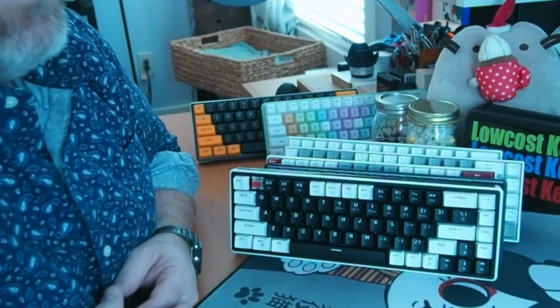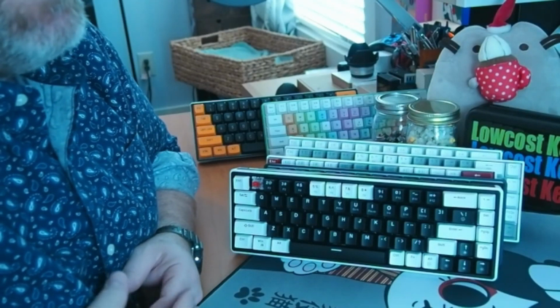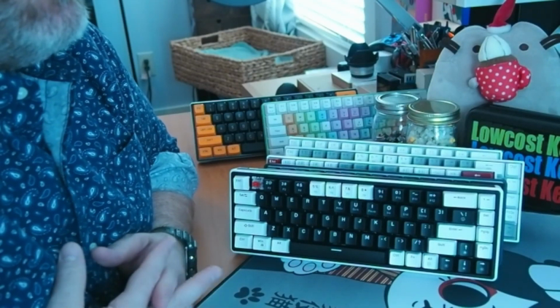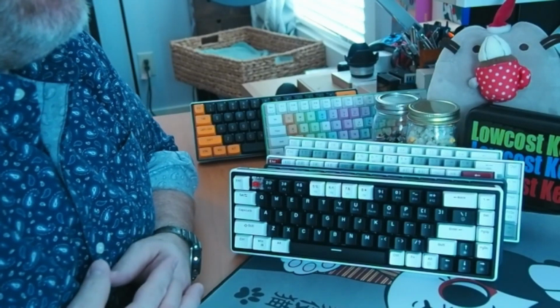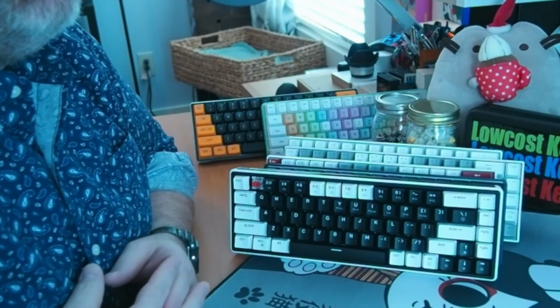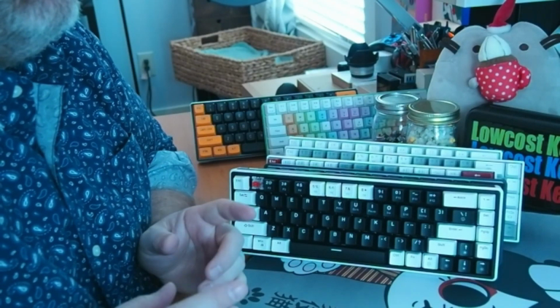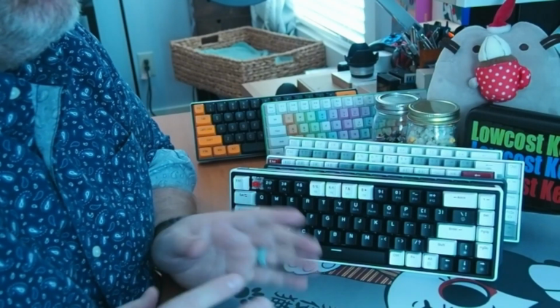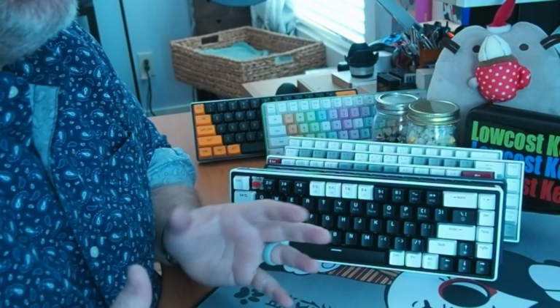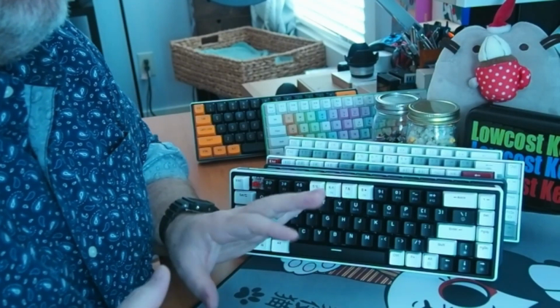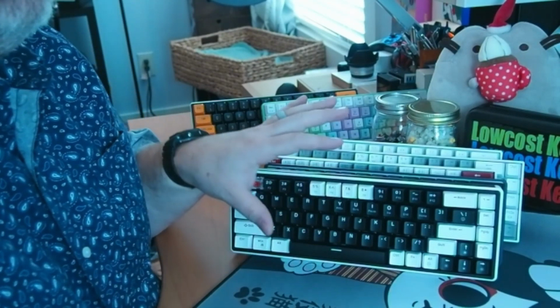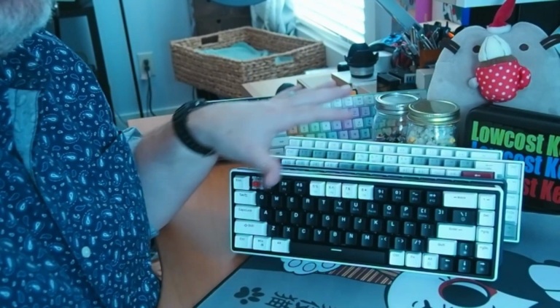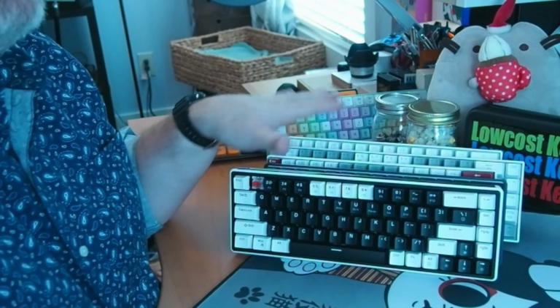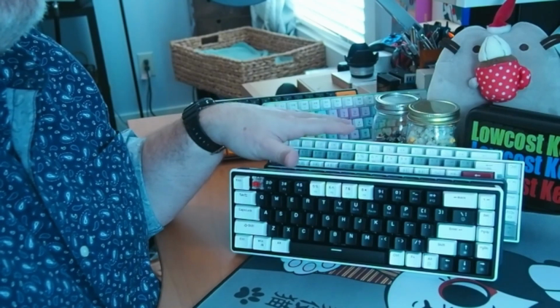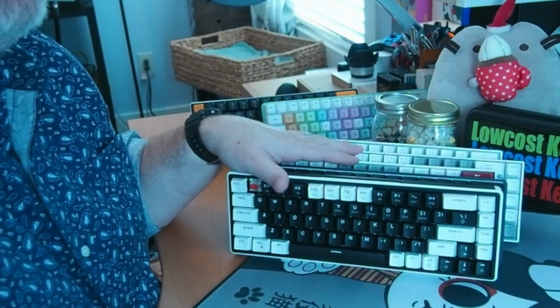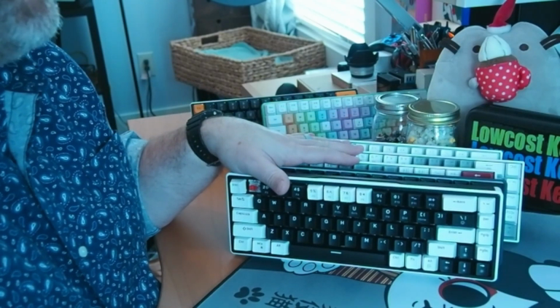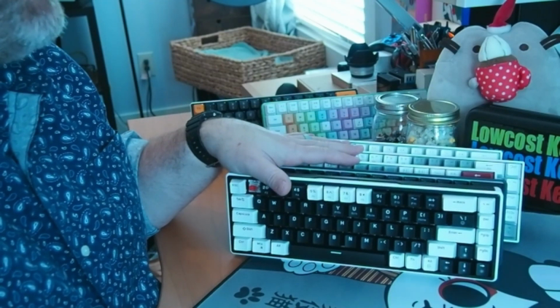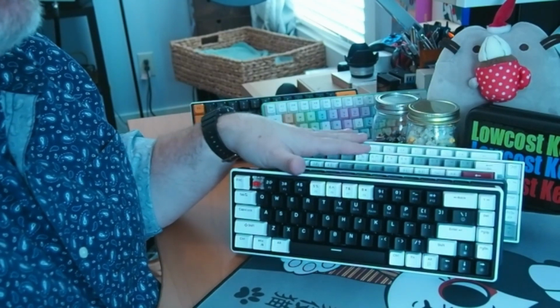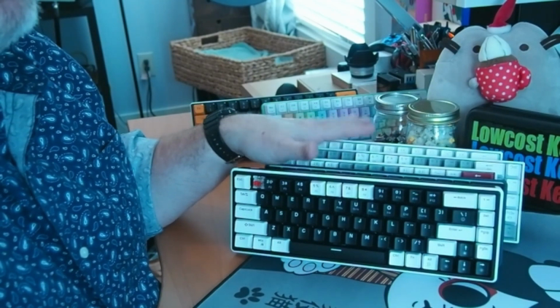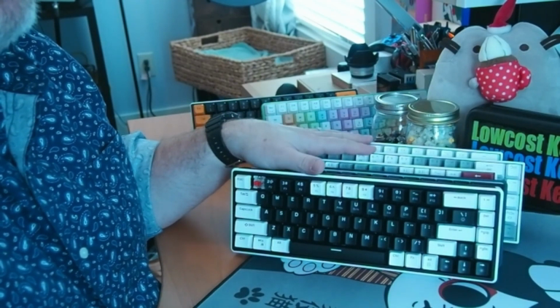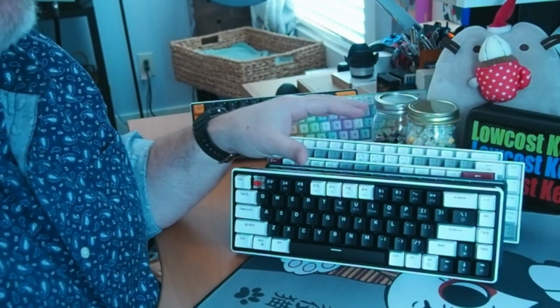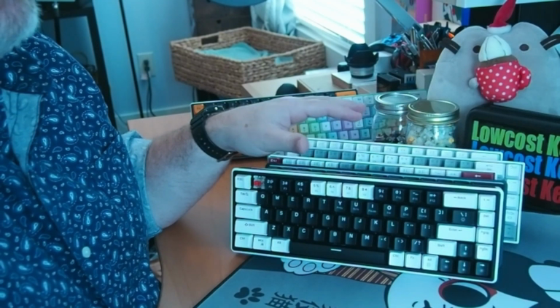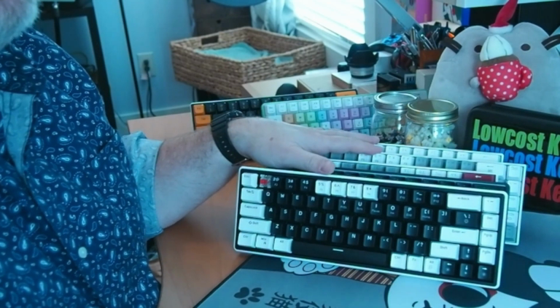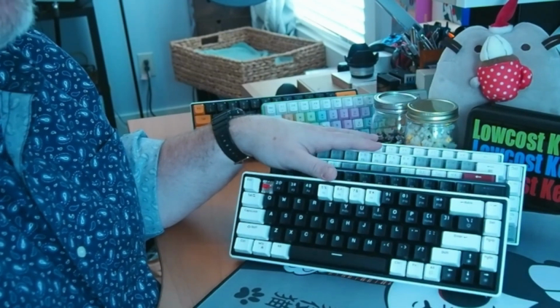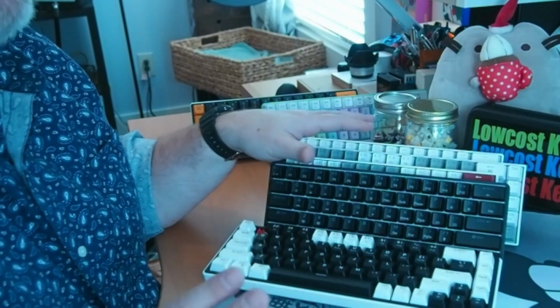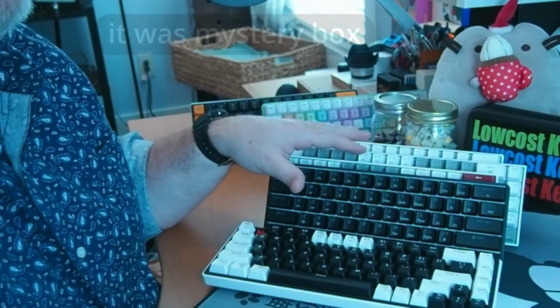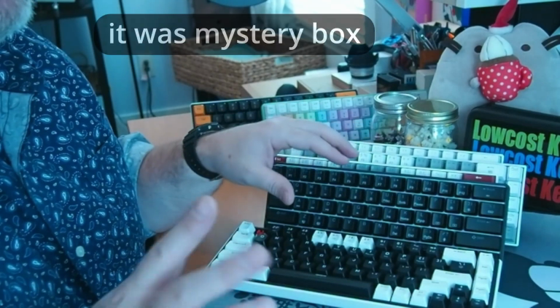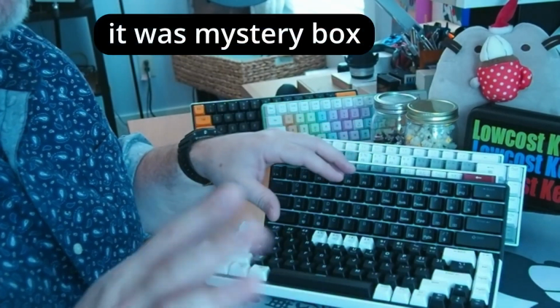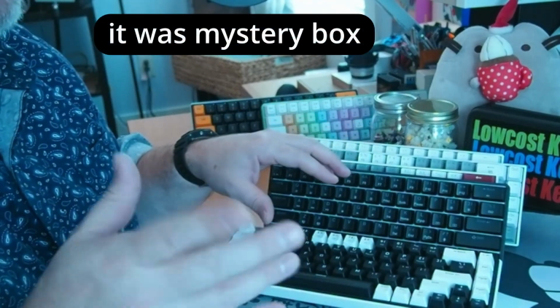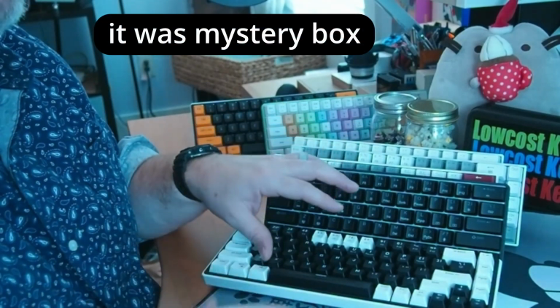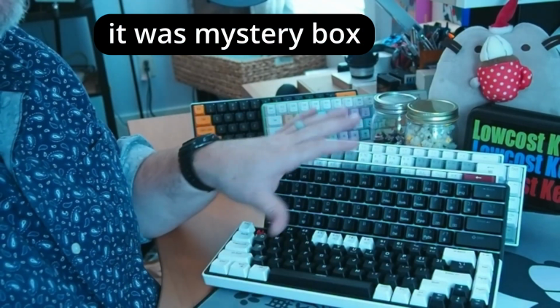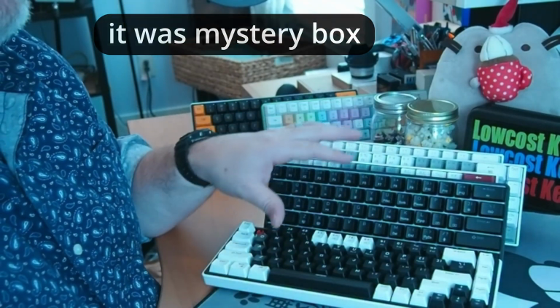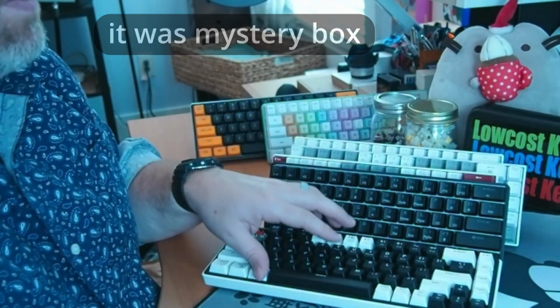Welcome to Low Cost Keys. We're doing our first keyboard roundup. These are the first five keyboards that were in the very intro video. There was a sixth one, but that was an unboxing — I haven't reviewed that one yet.